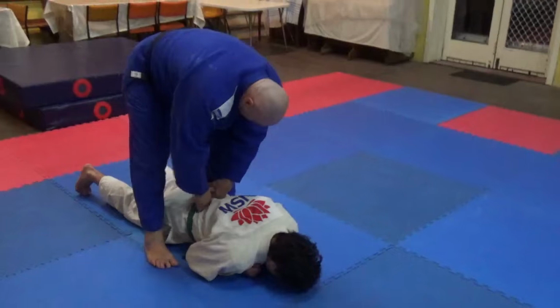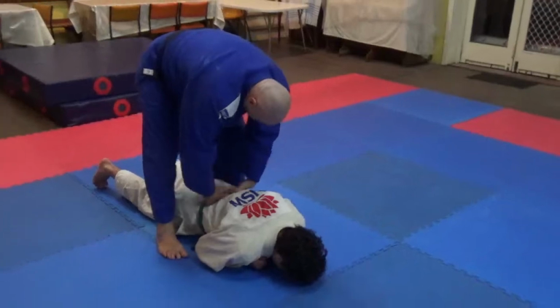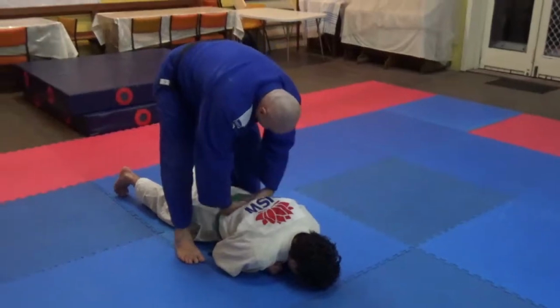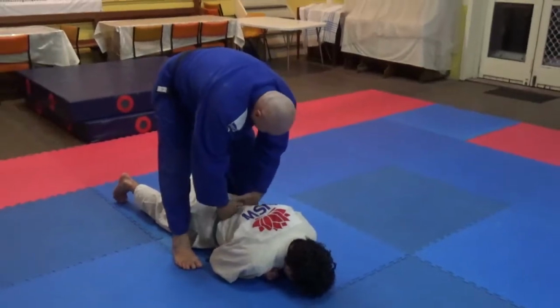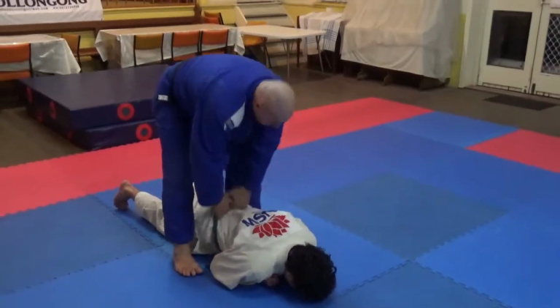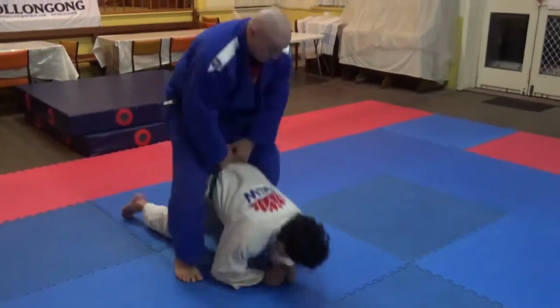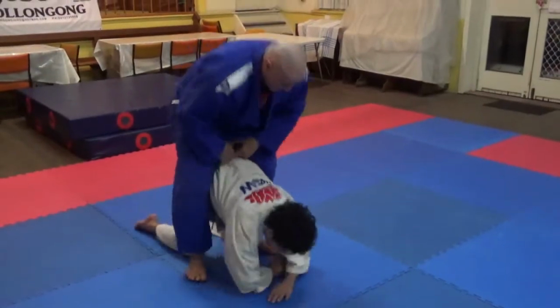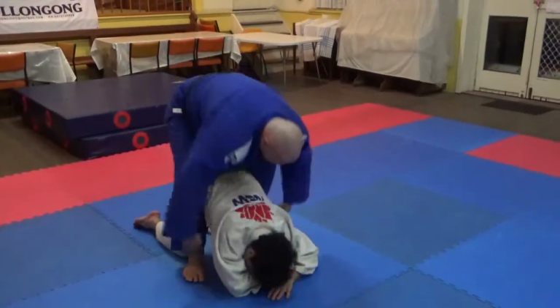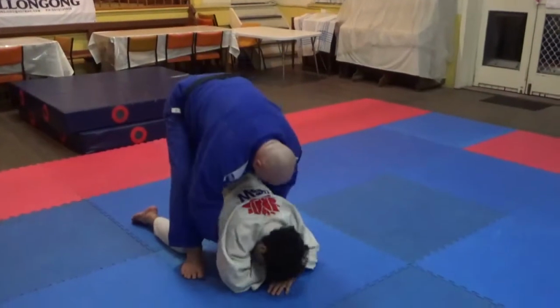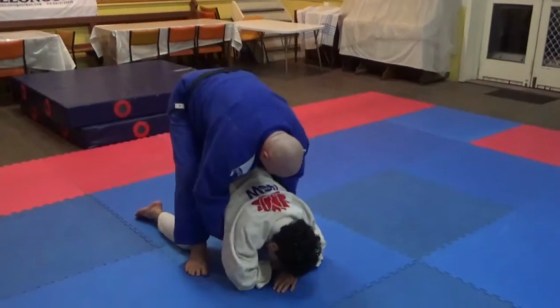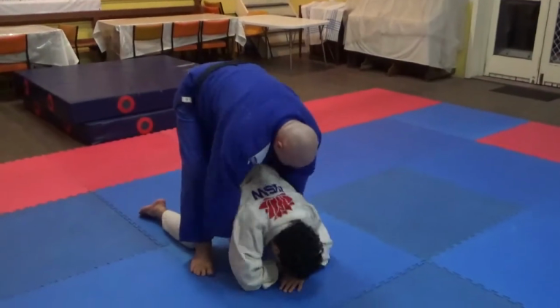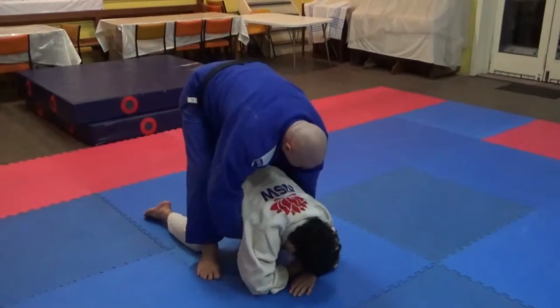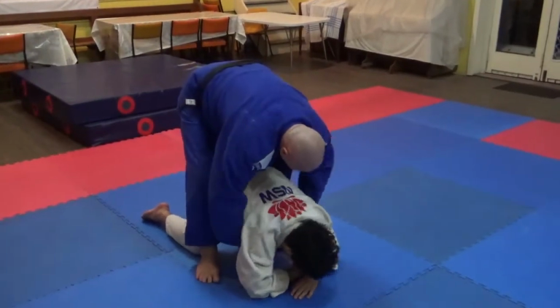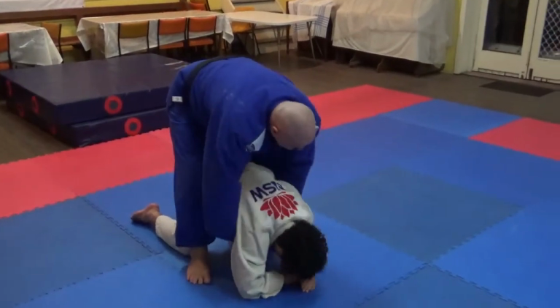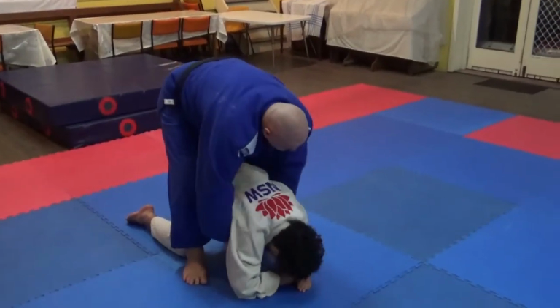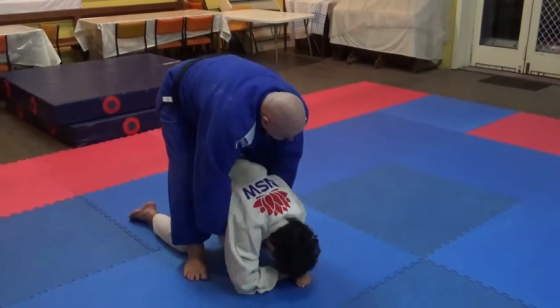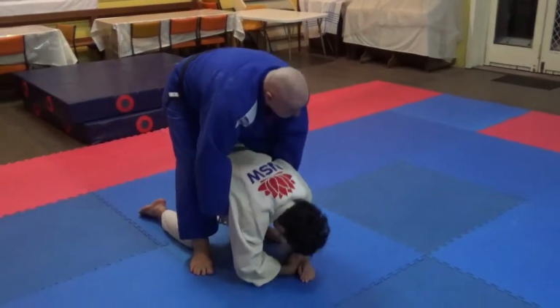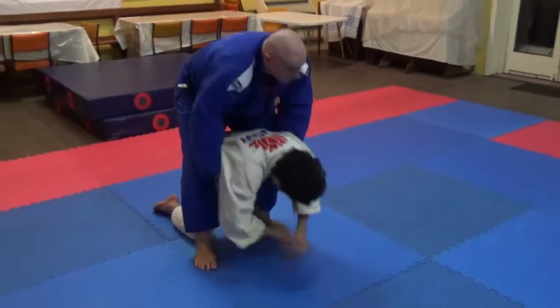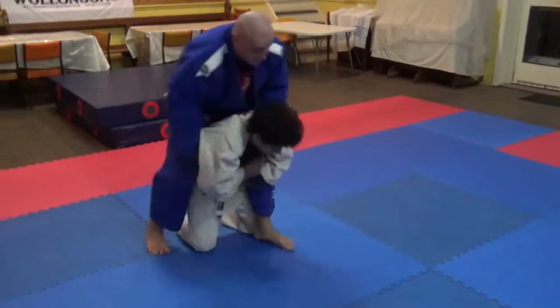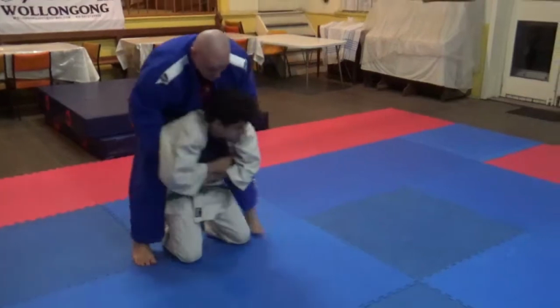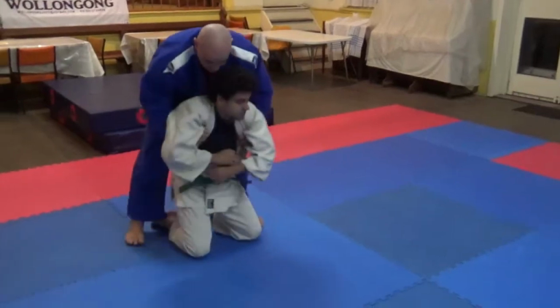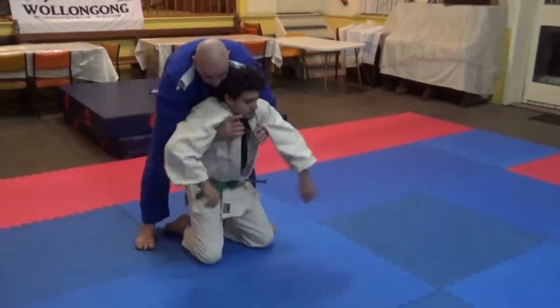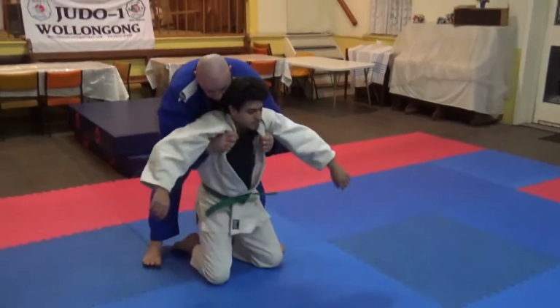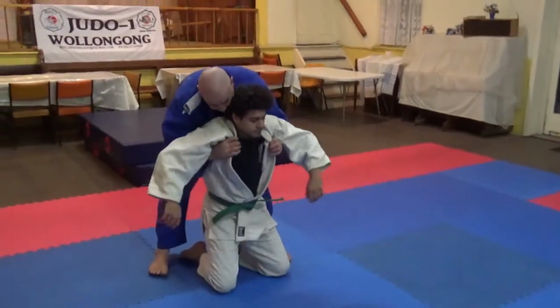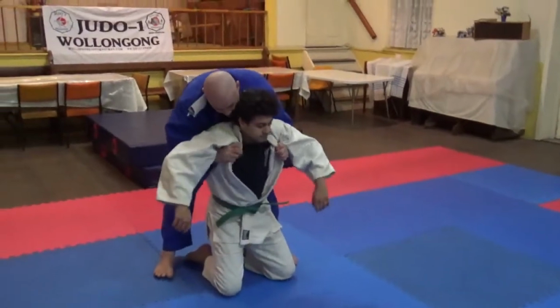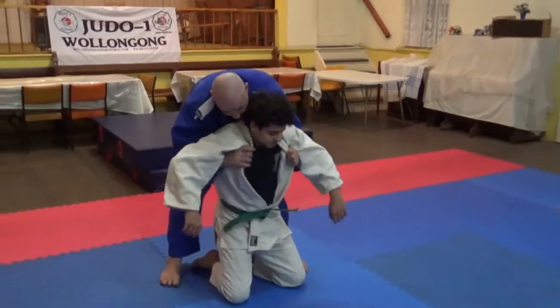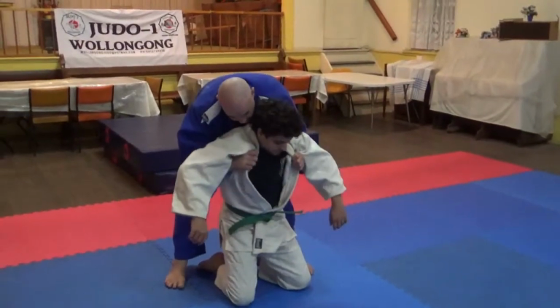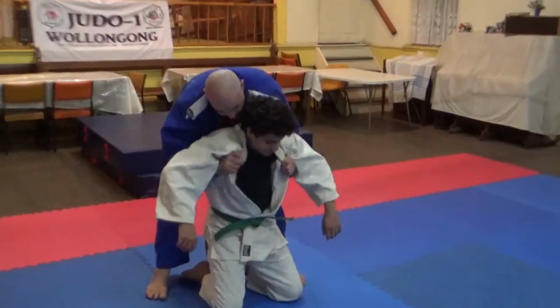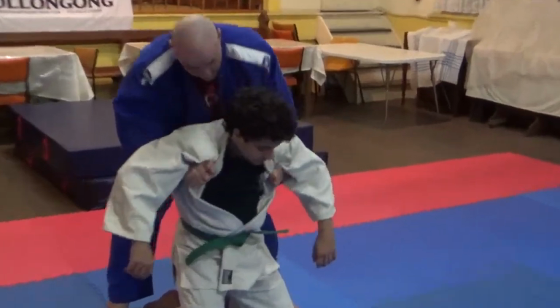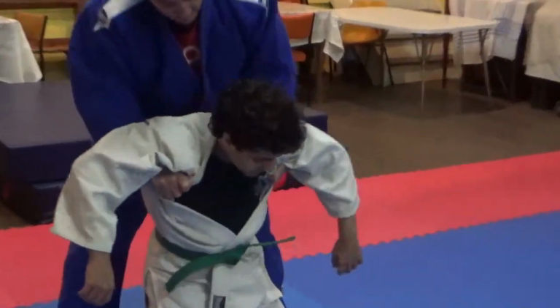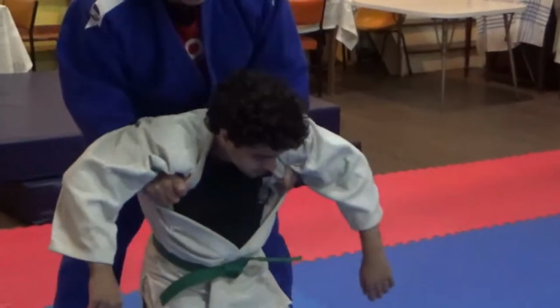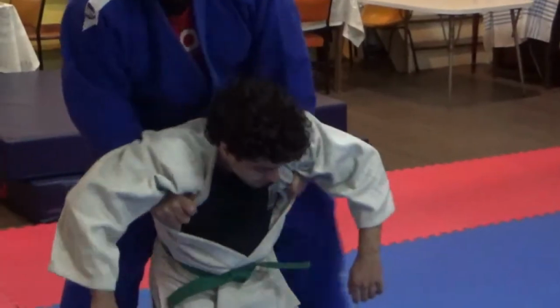Get the belt up, grab a whole lapel, tight so you've got it tight and it pulls under.